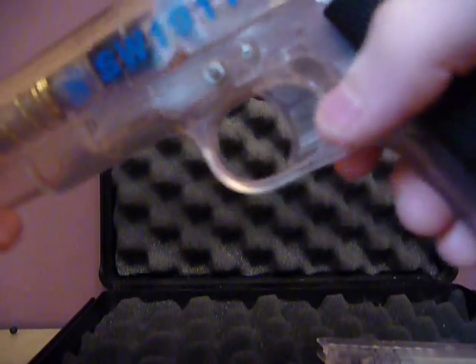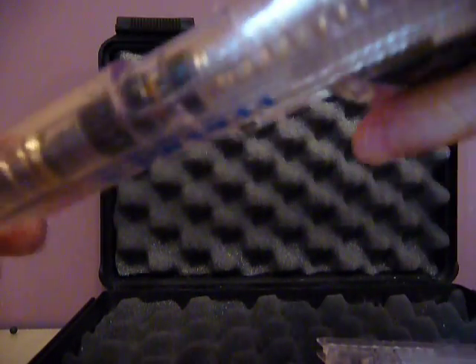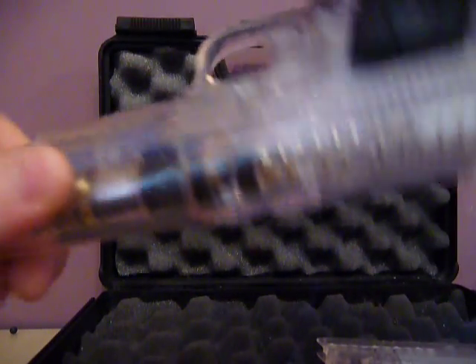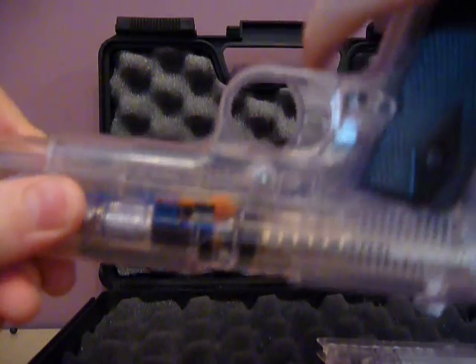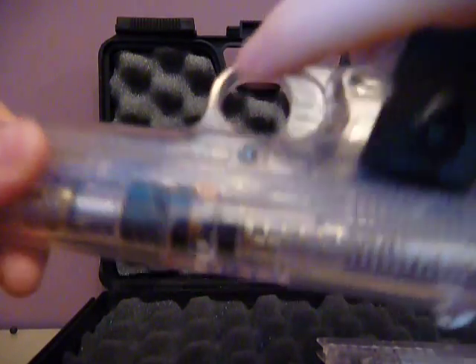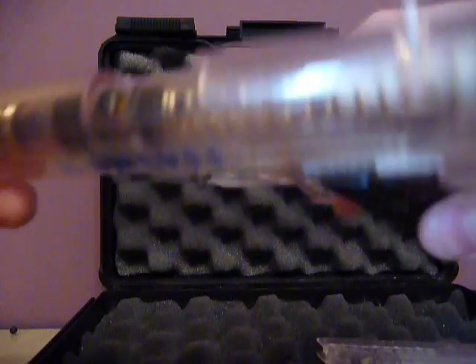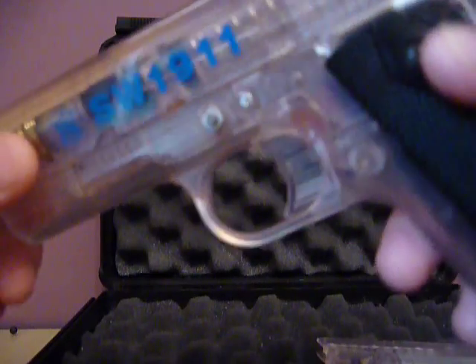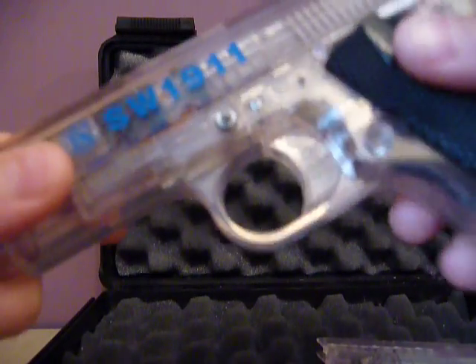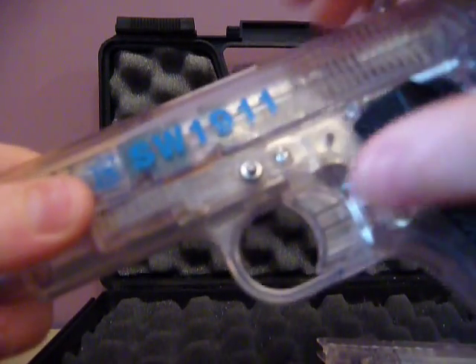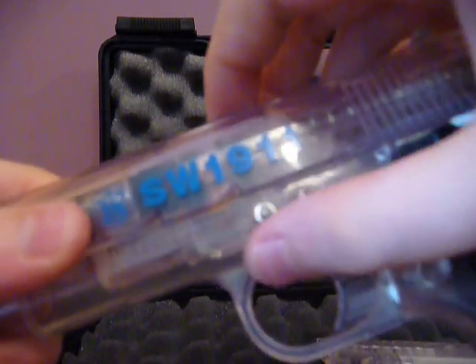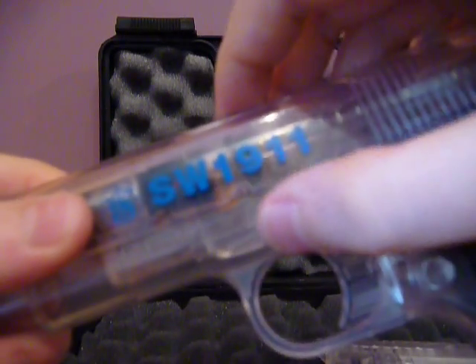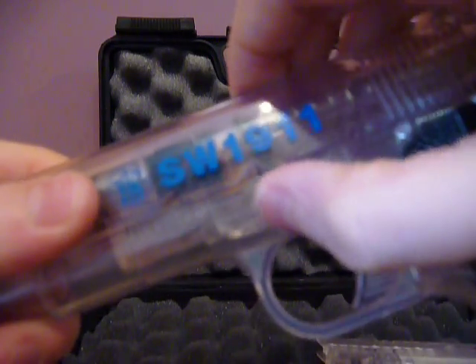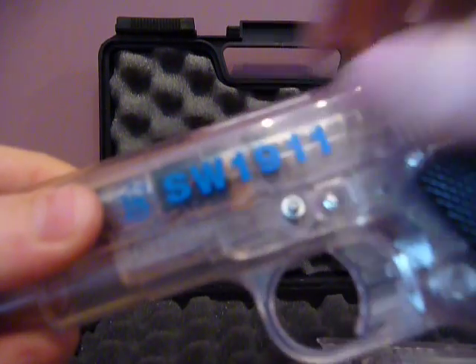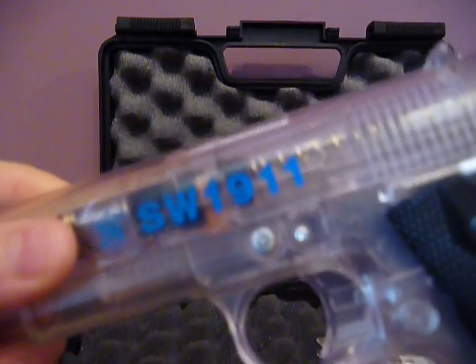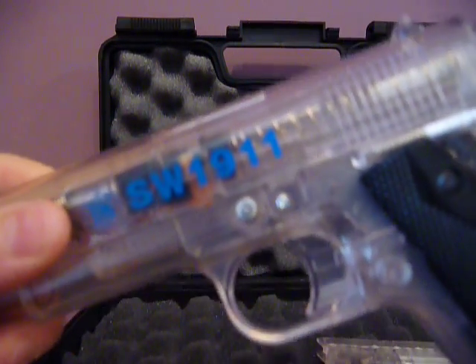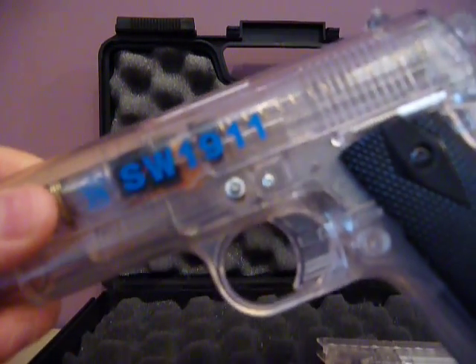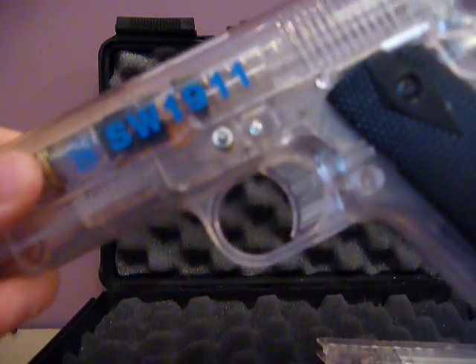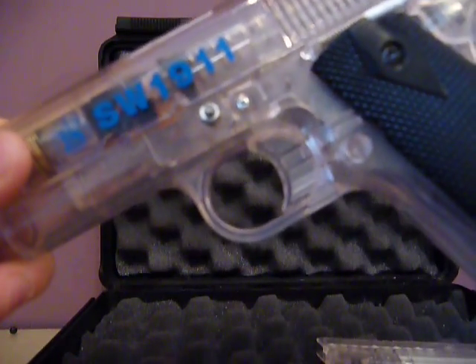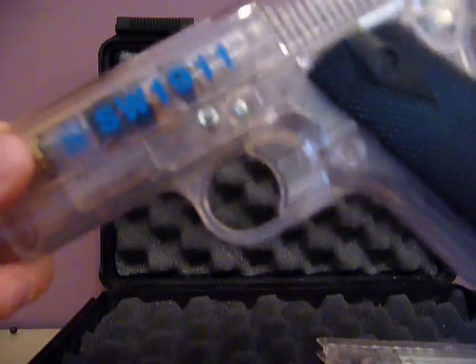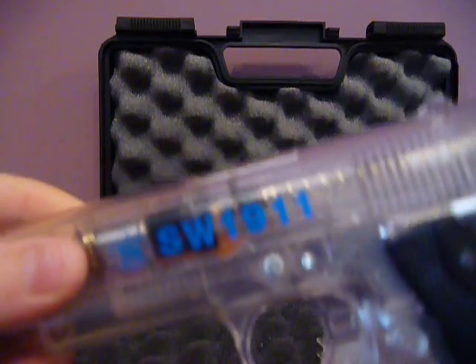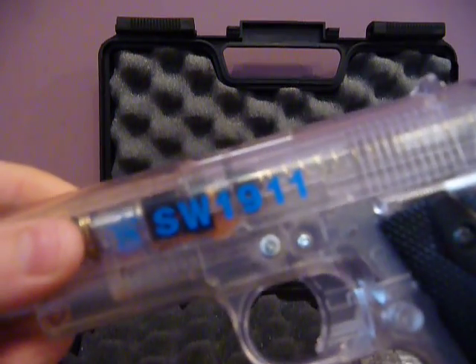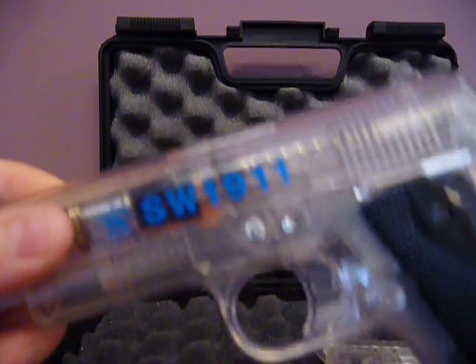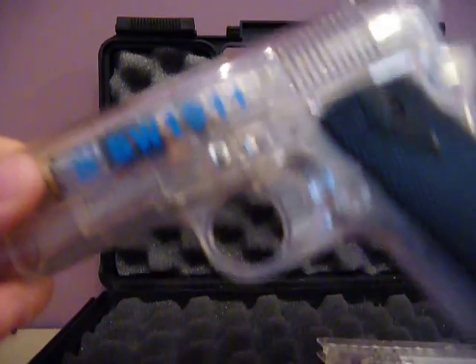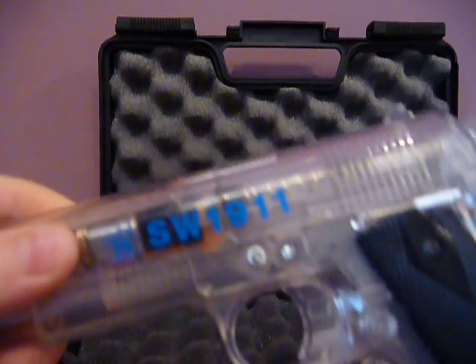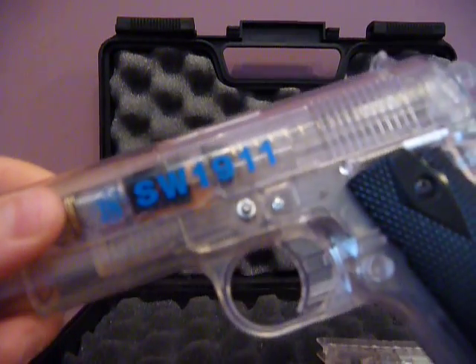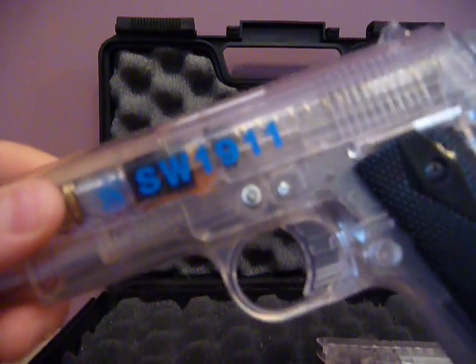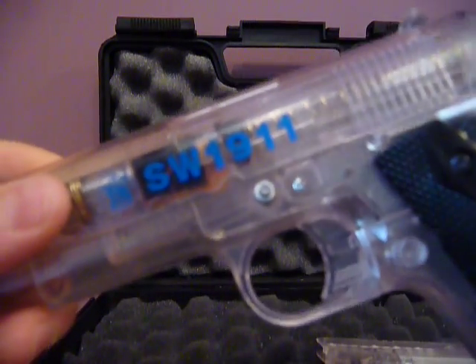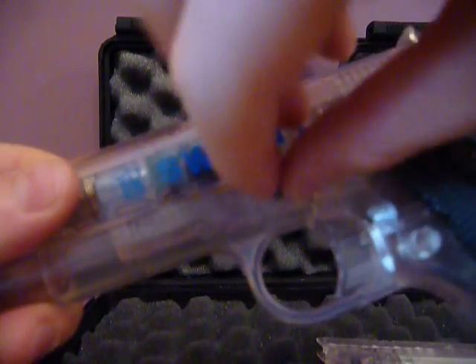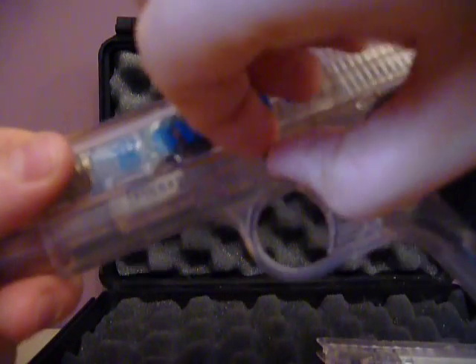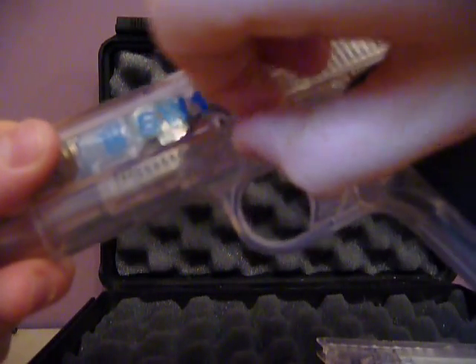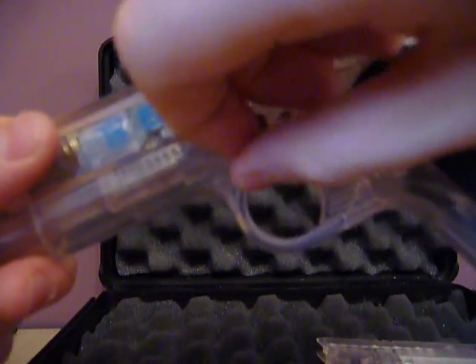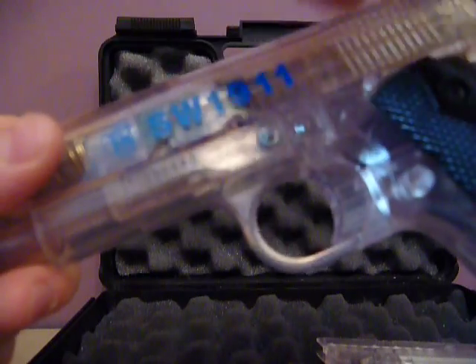Usually when you get the gun, you should have a takedown pin here, but mine doesn't because I lost it. So inside I just put a light screw on there and fixed it in place with a nut.